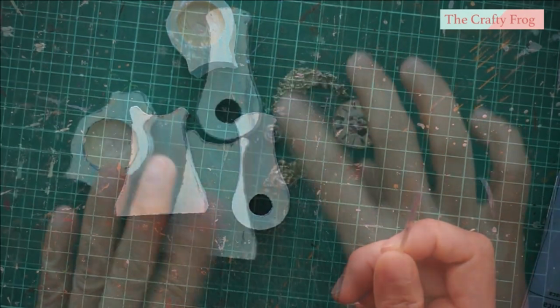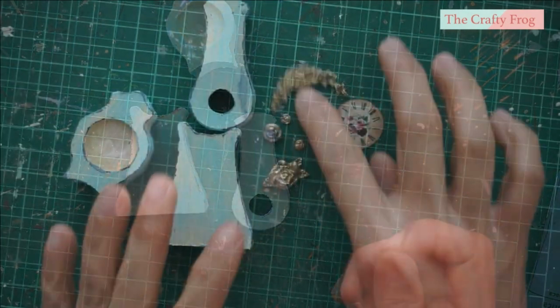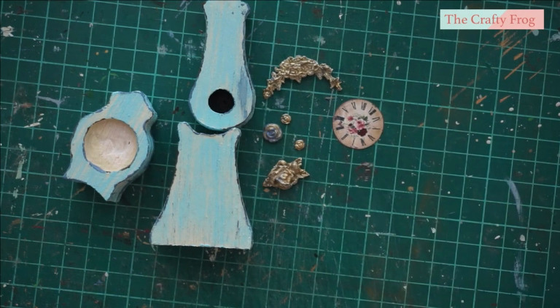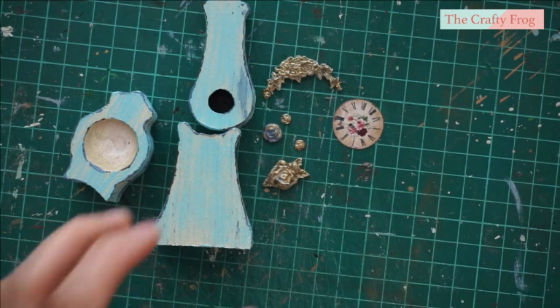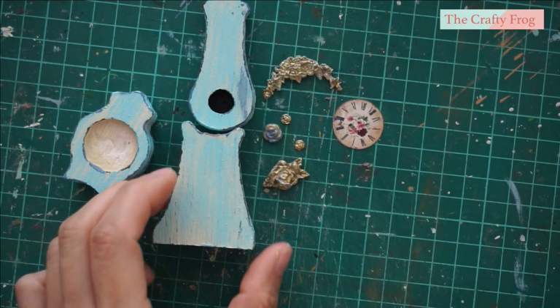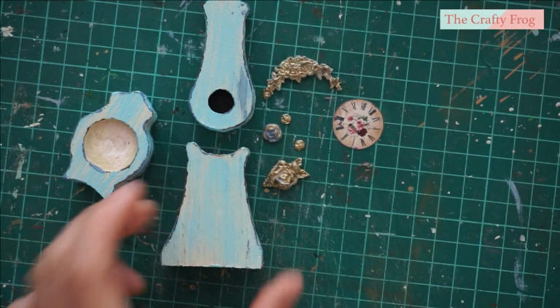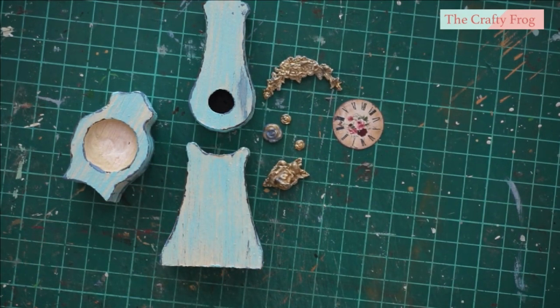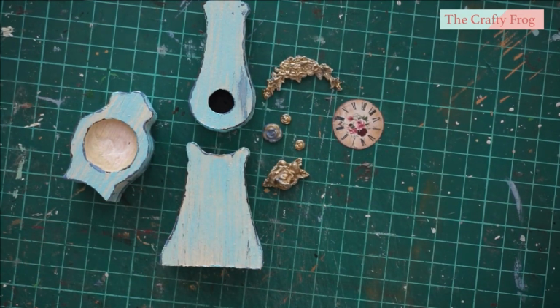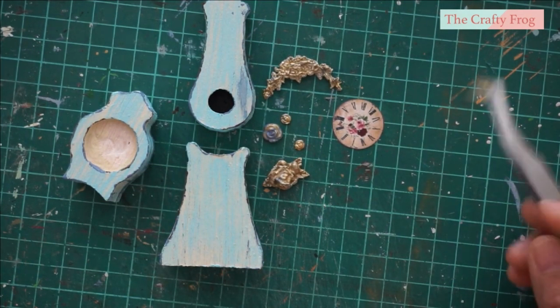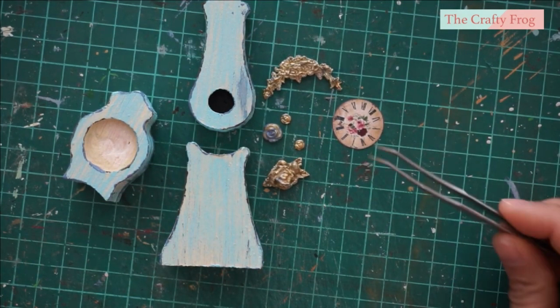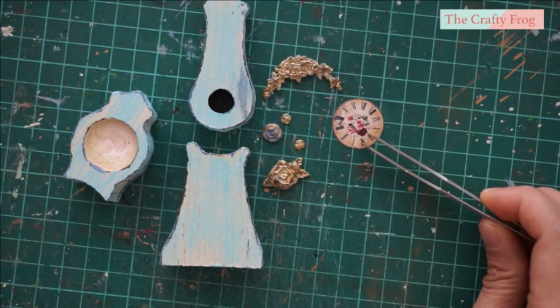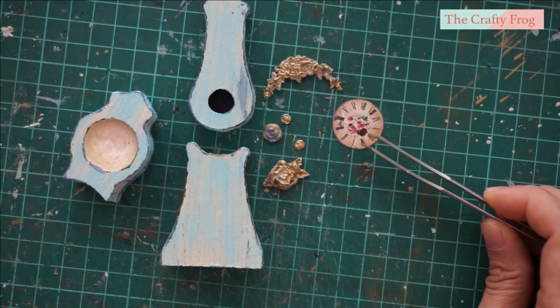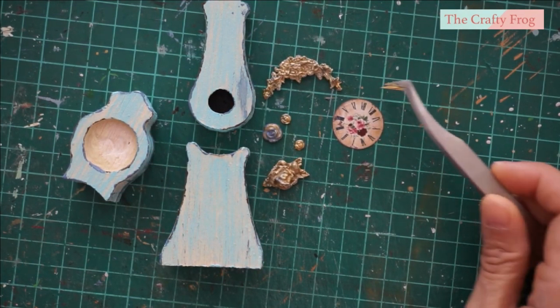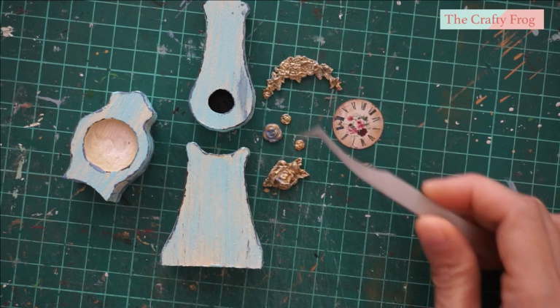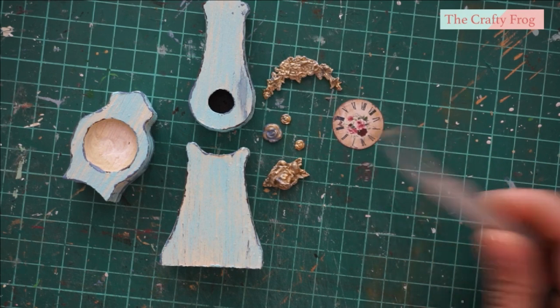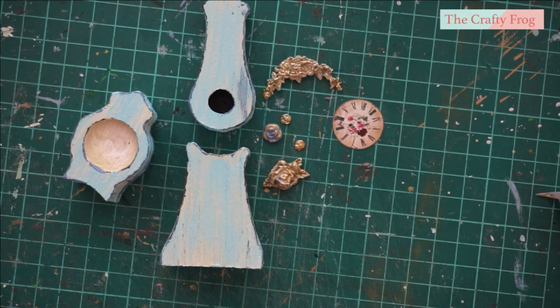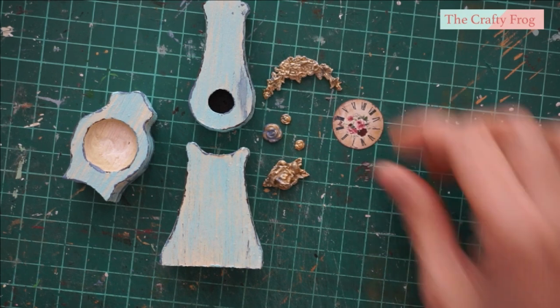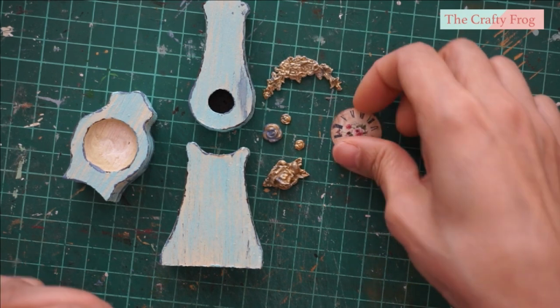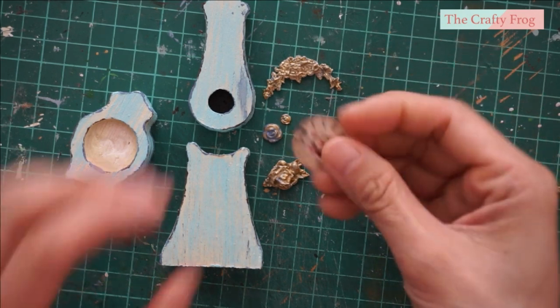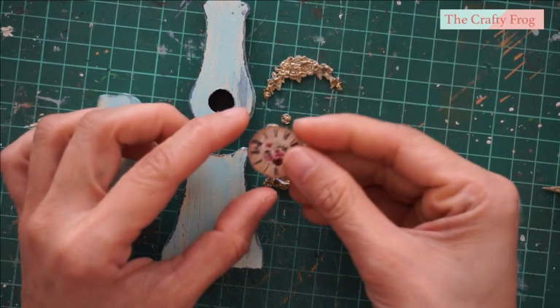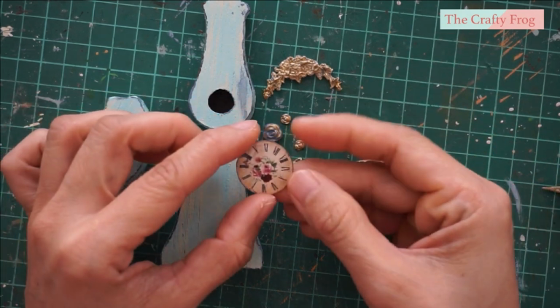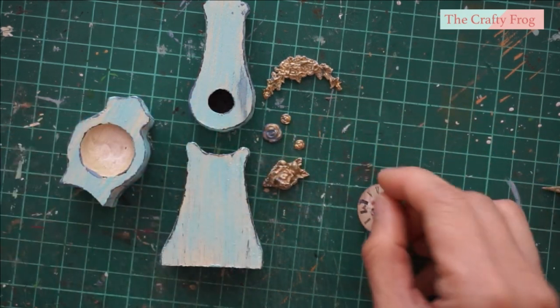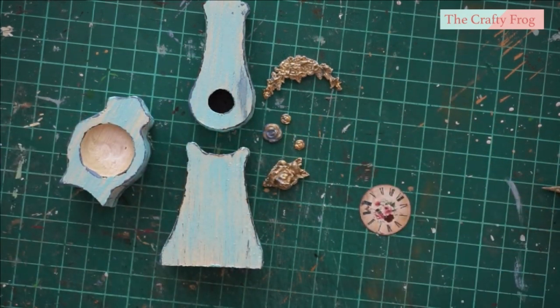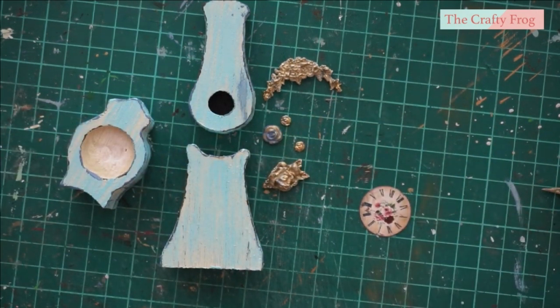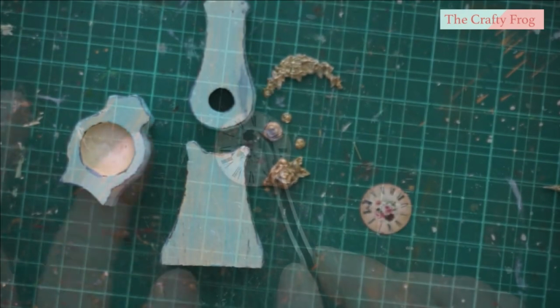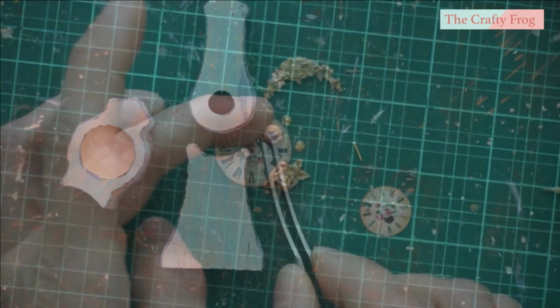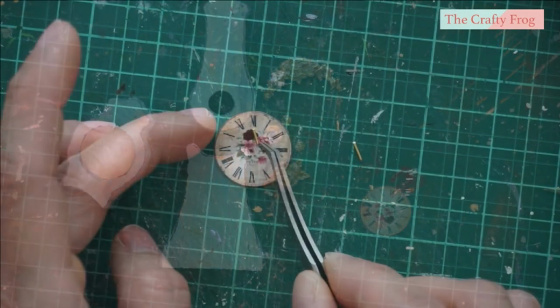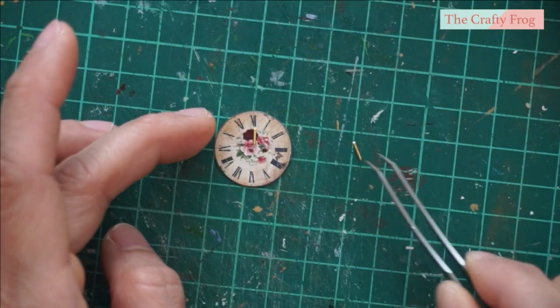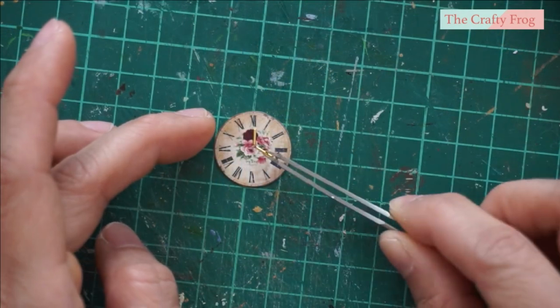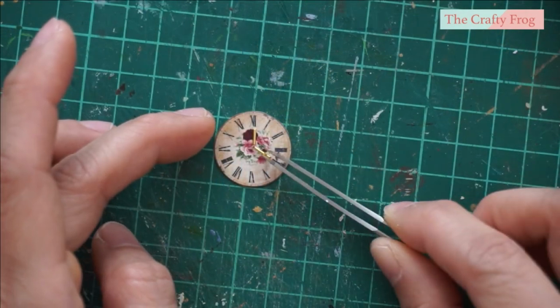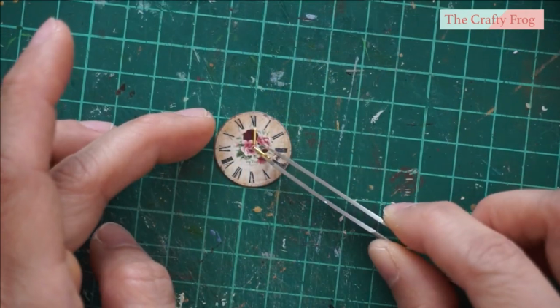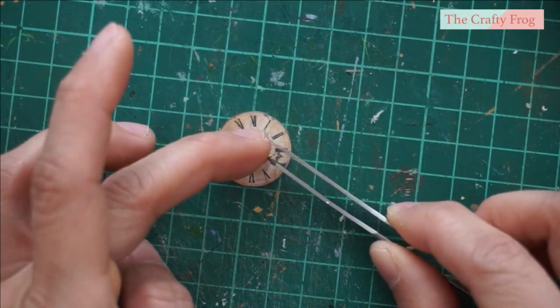Now I am ready to assemble the pieces together. As you can see, I am also going to use some decorative relief. I added clock hands using a jewelry wire.